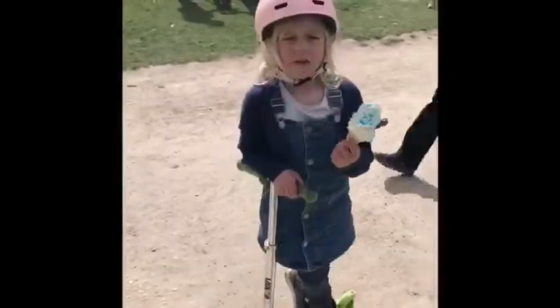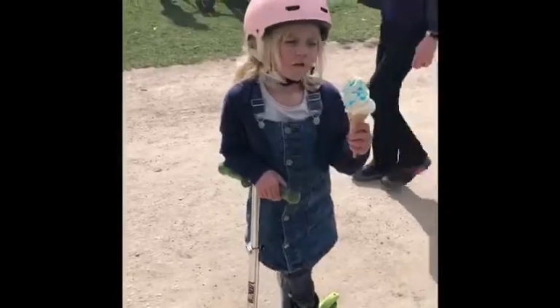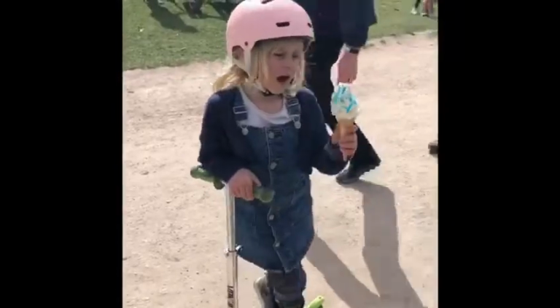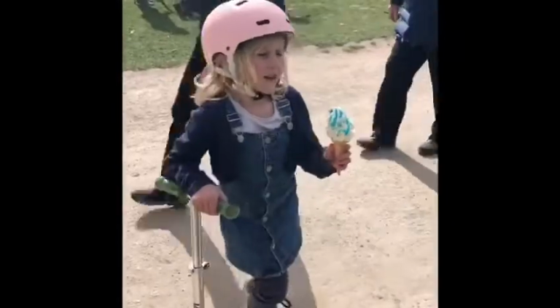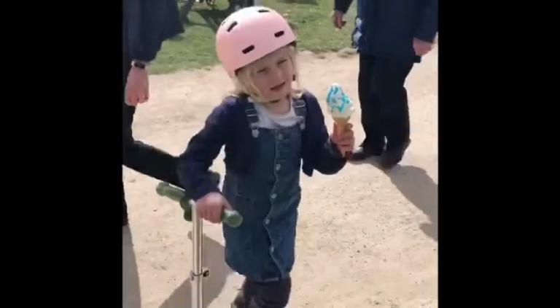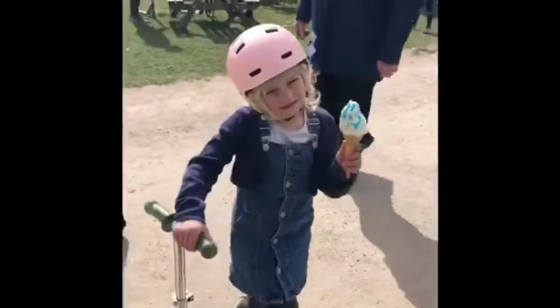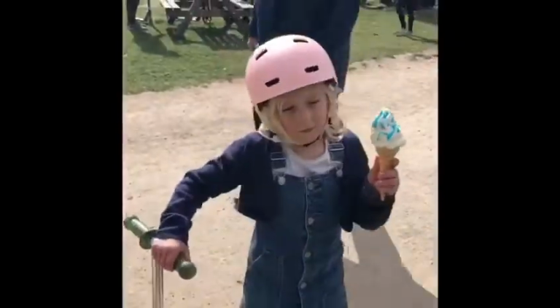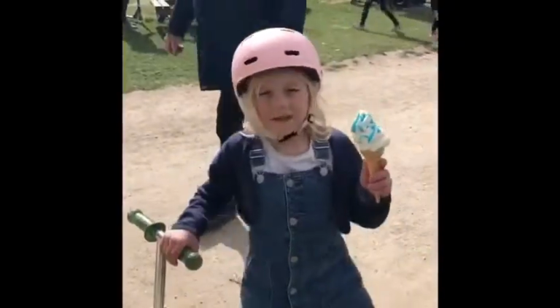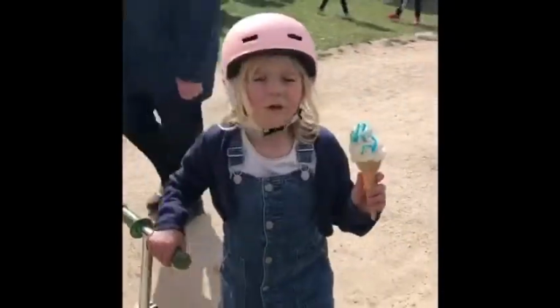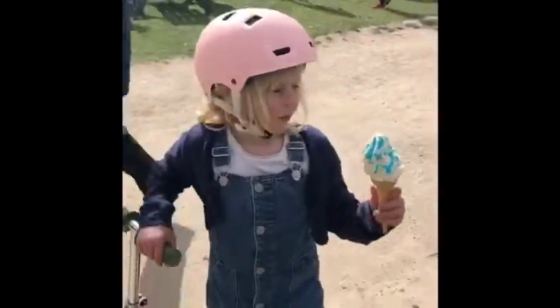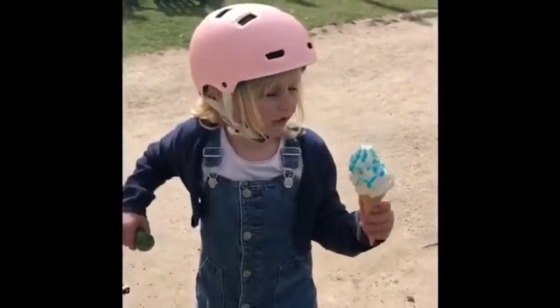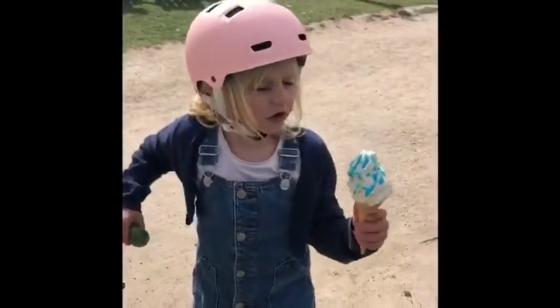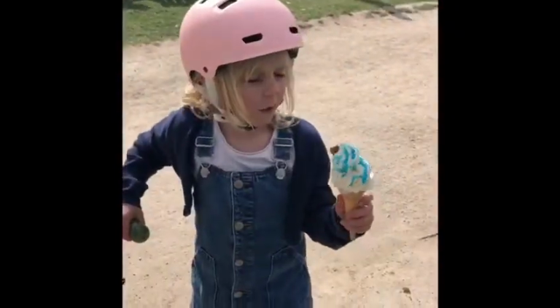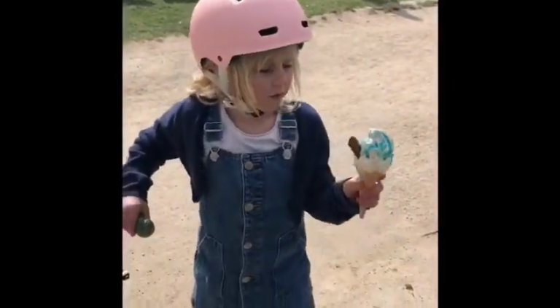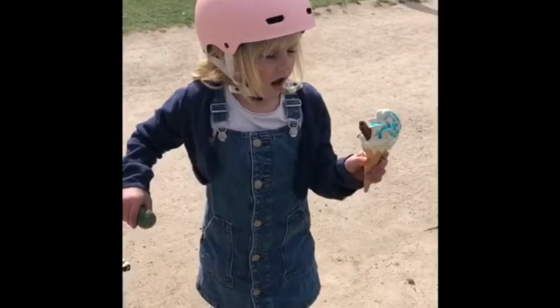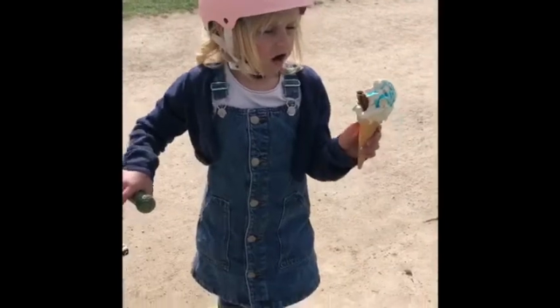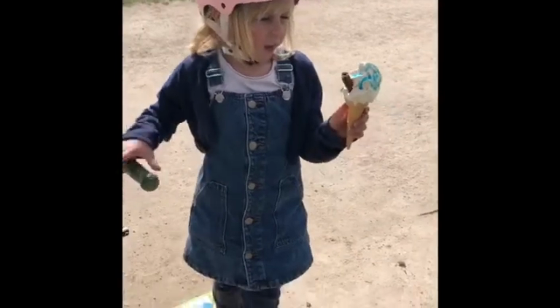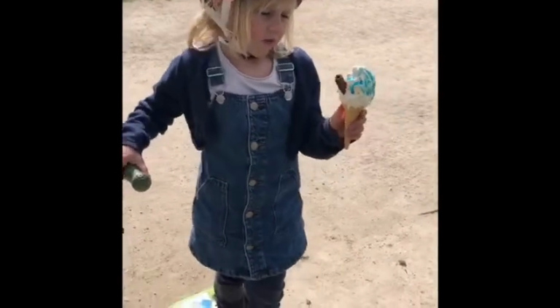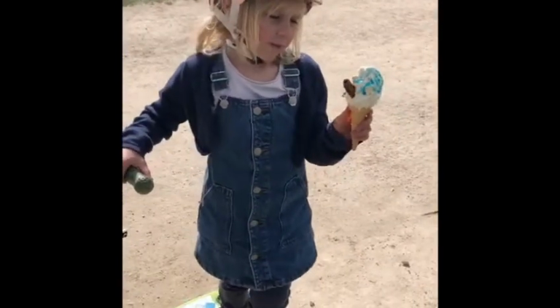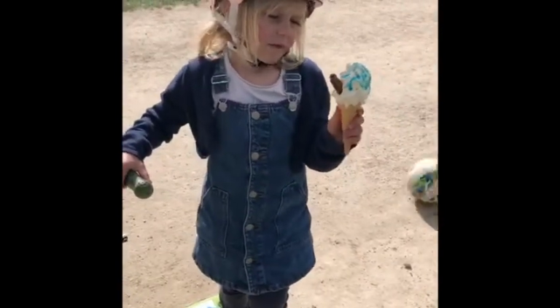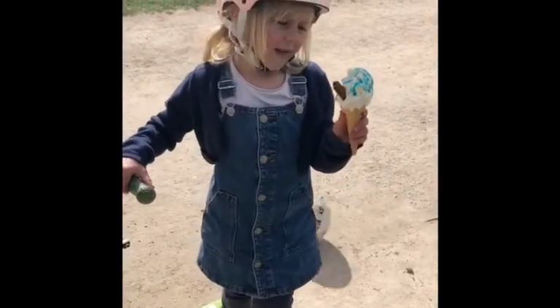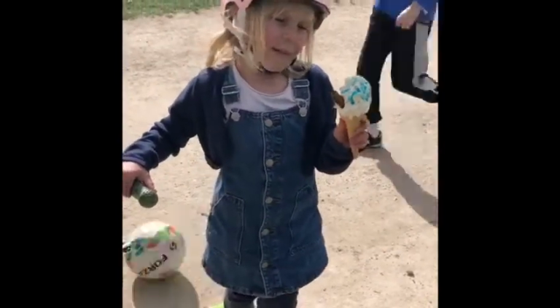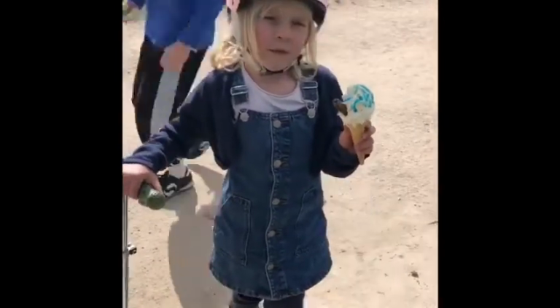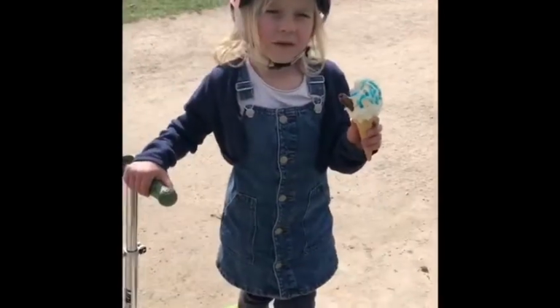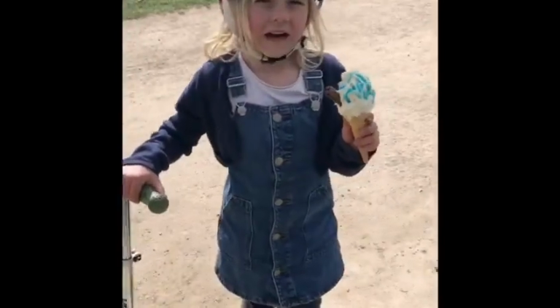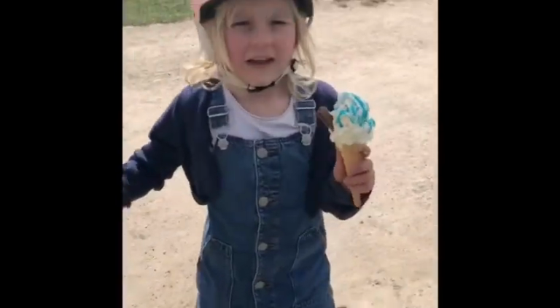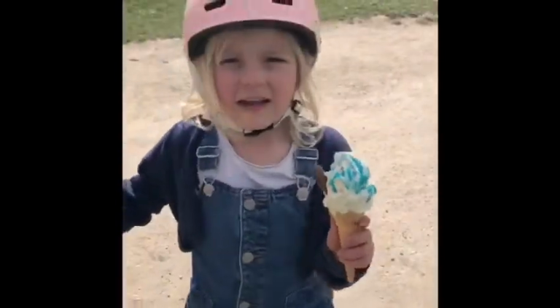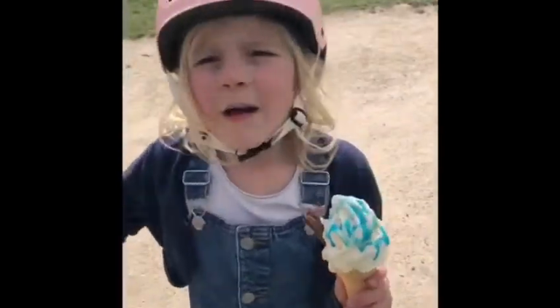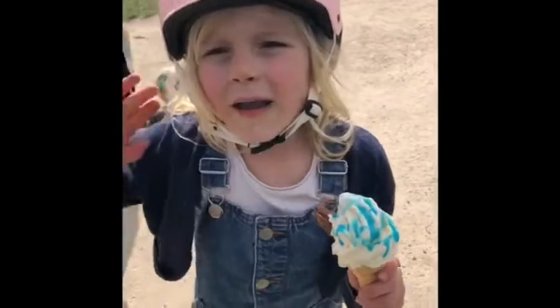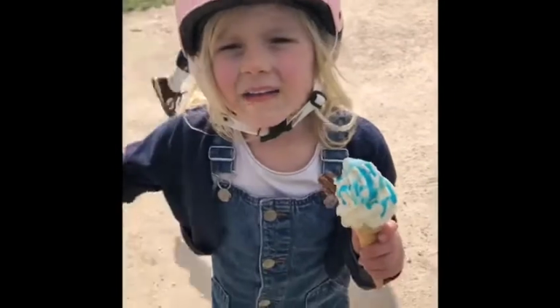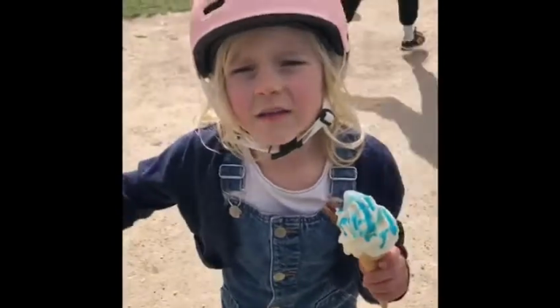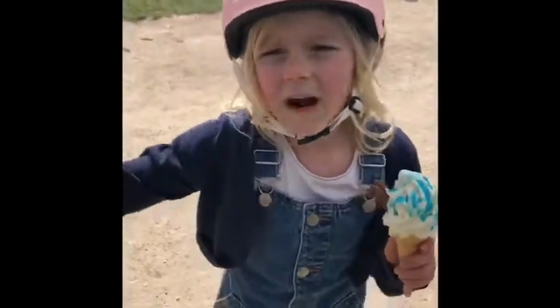So guys, I promise you — I'm going to tell you now. I got a normal ice cream with a flake and bubblegum sauce and I really like it. Bye guys, like and subscribe!